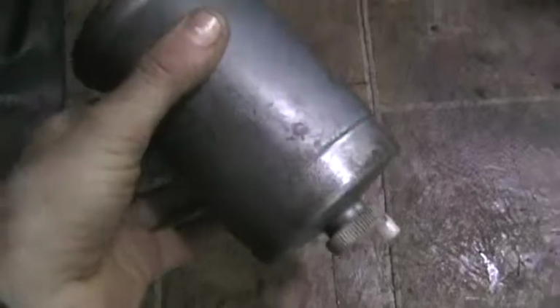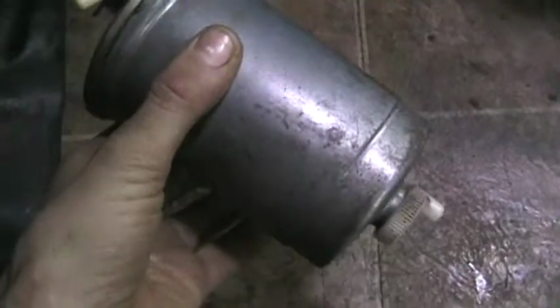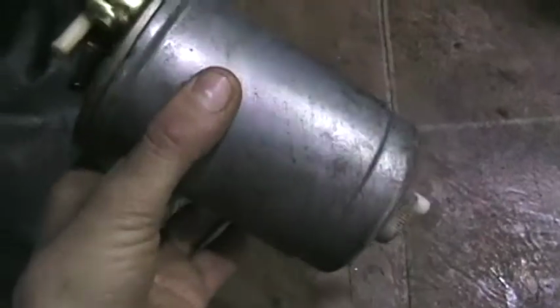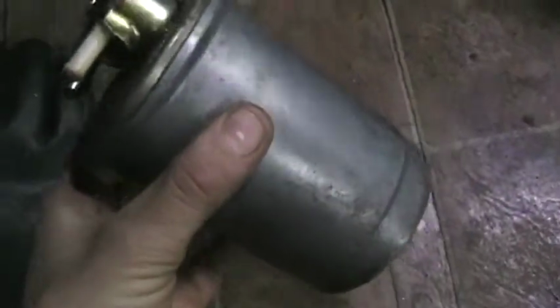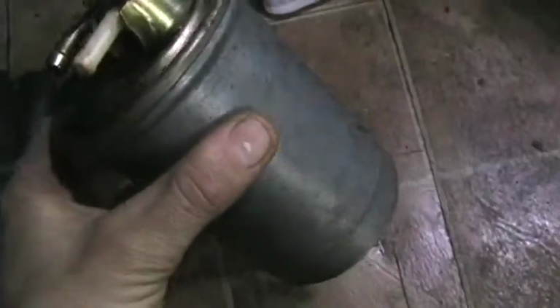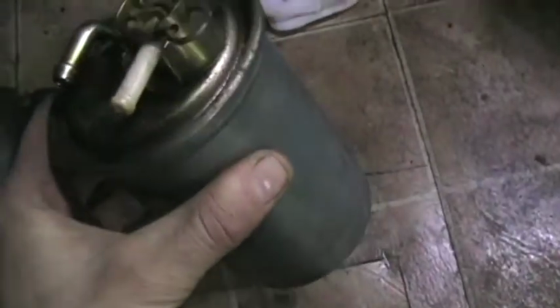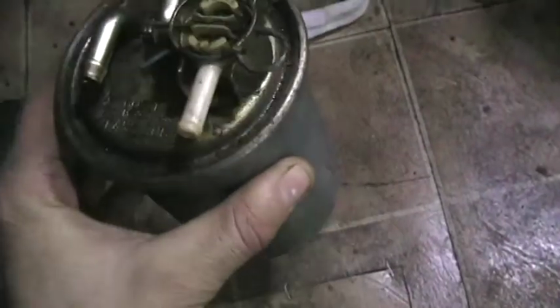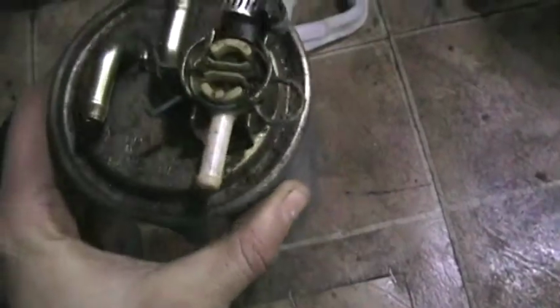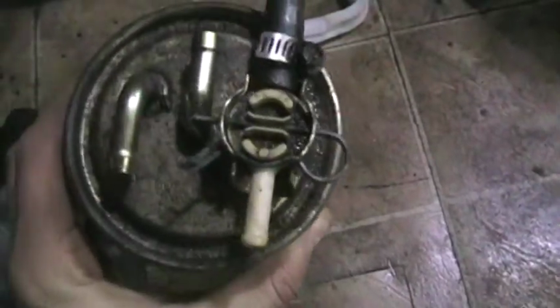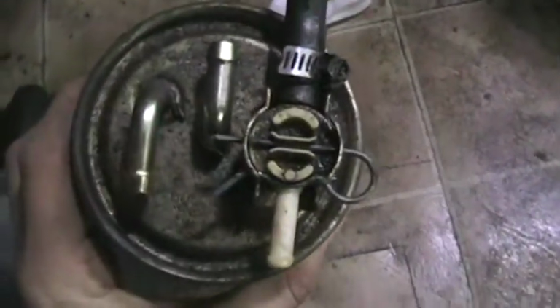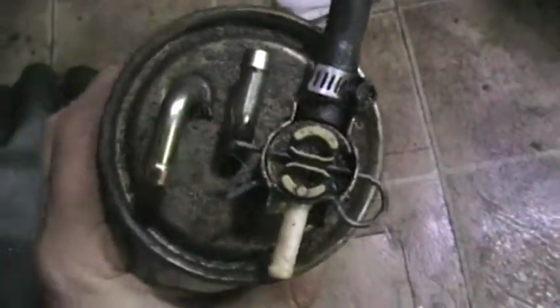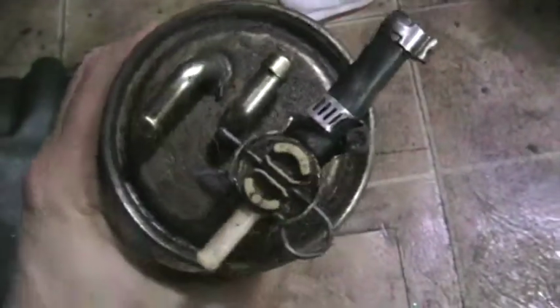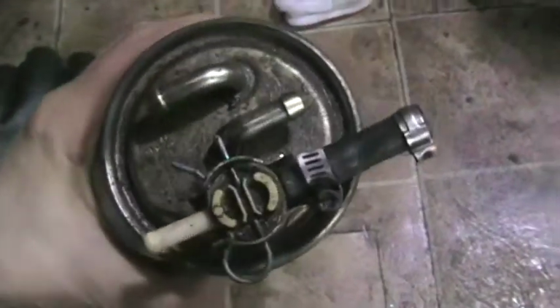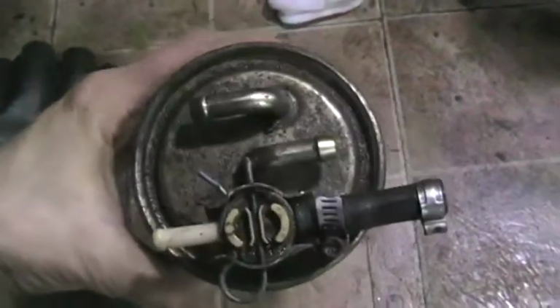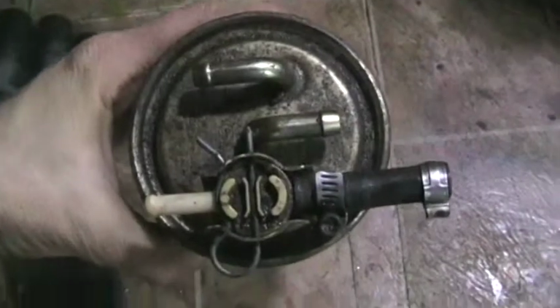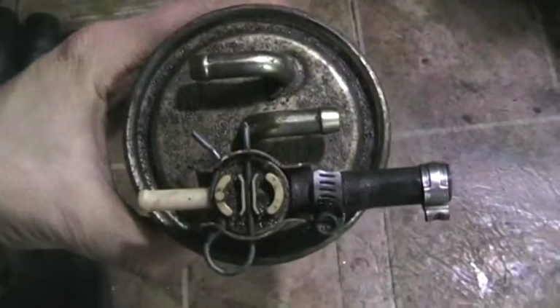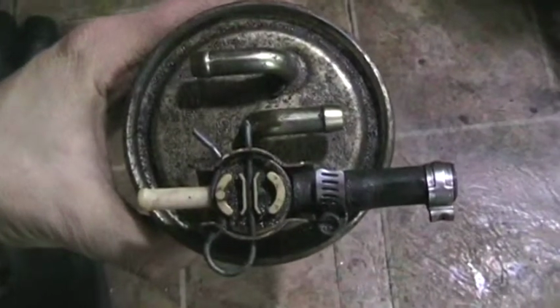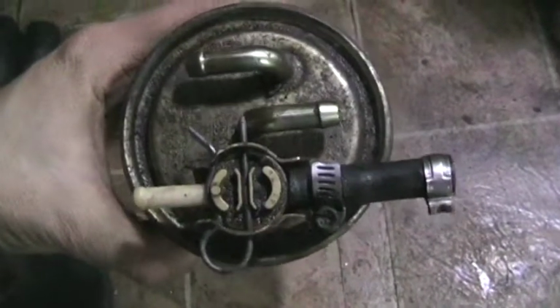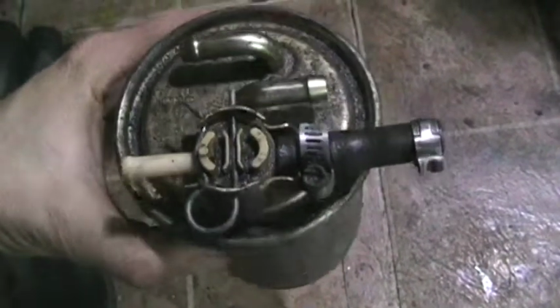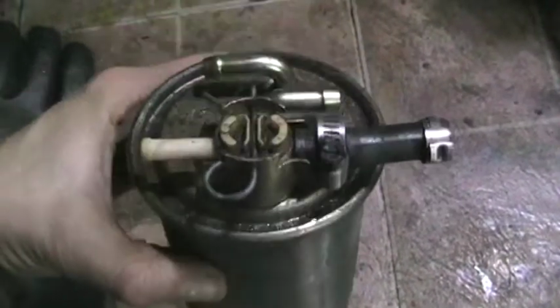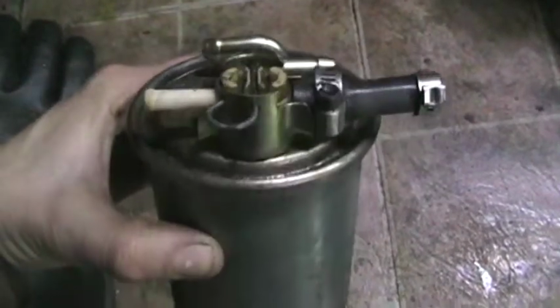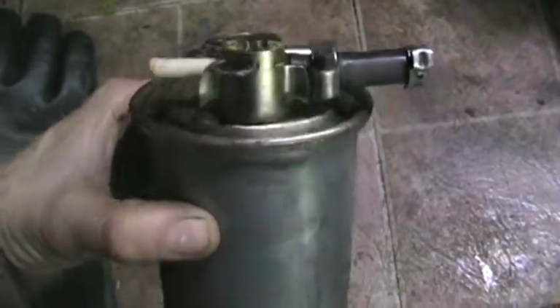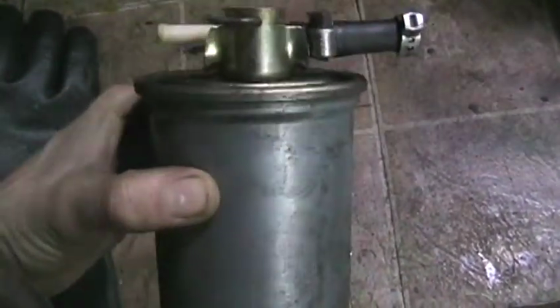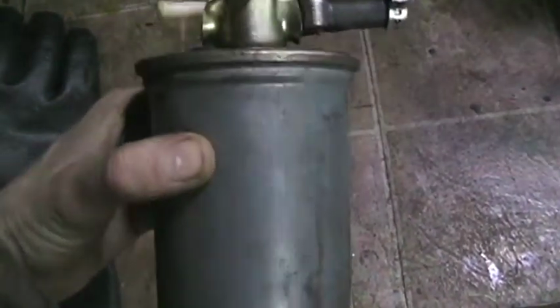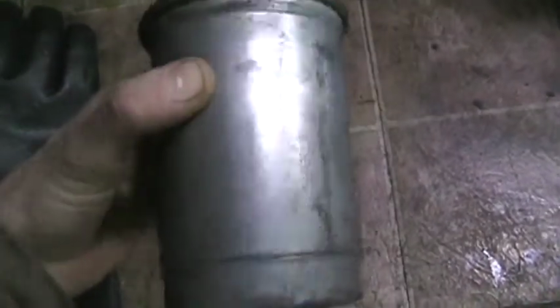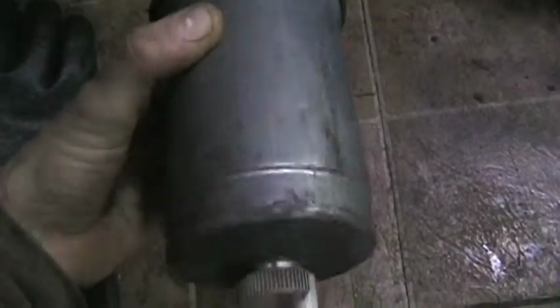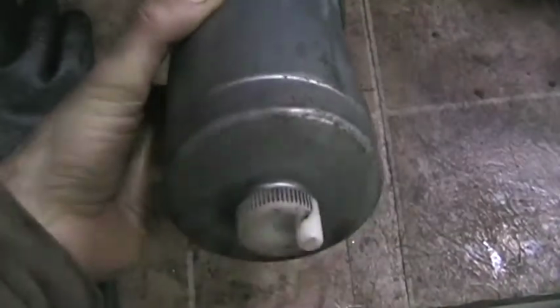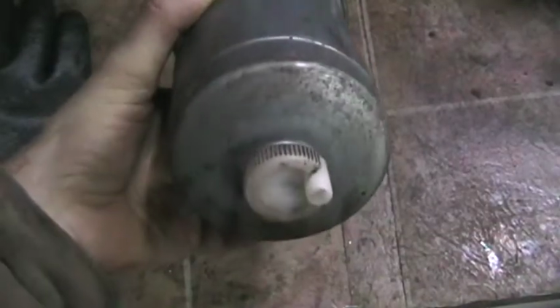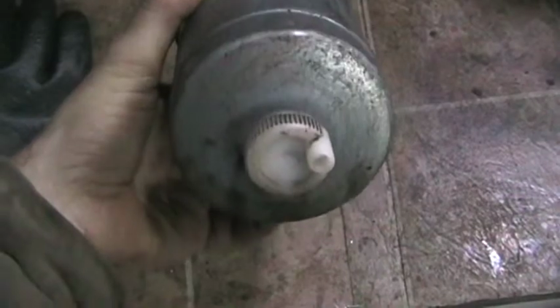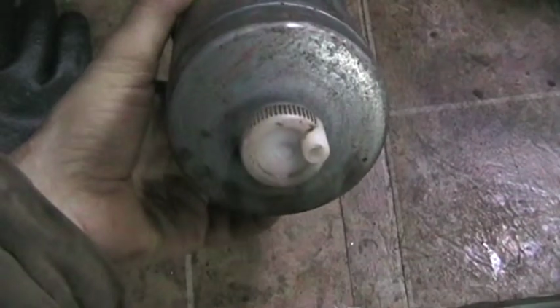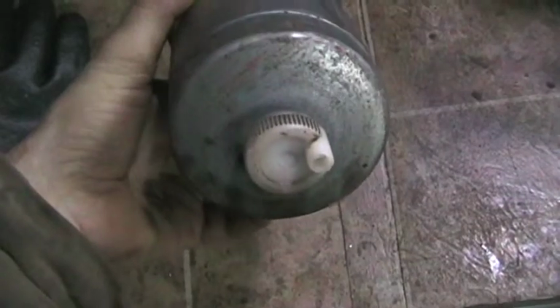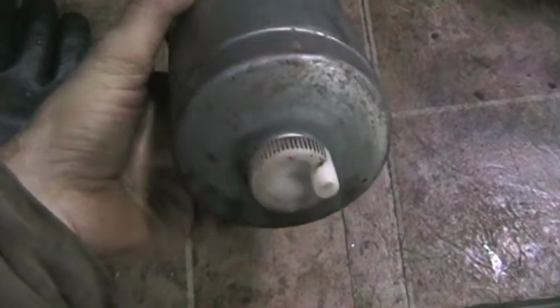Here's a Volkswagen fuel filter. I'm going to take it apart and see what's inside.